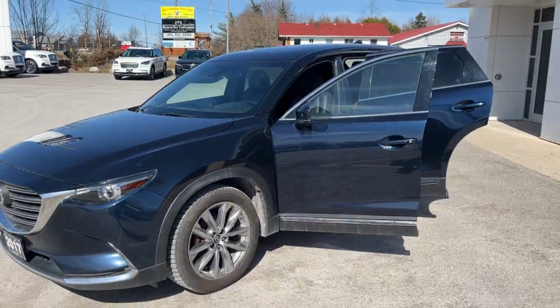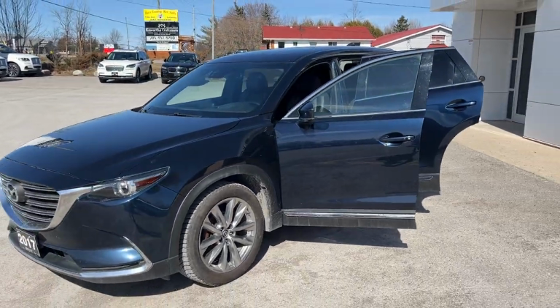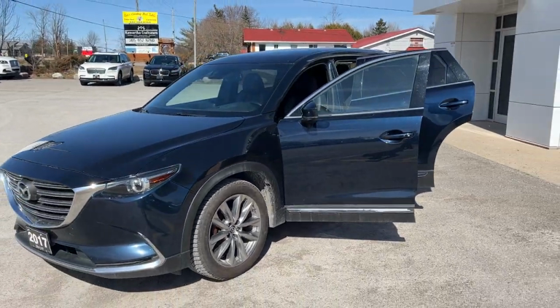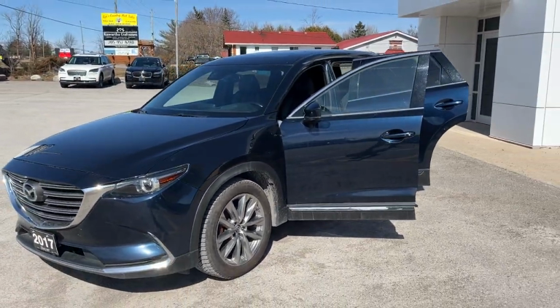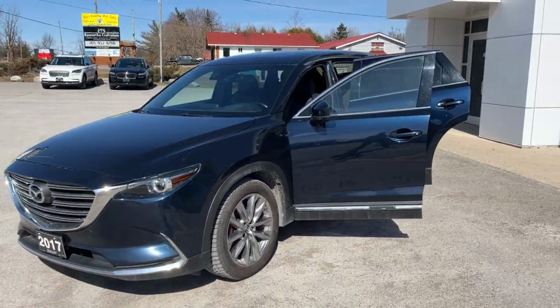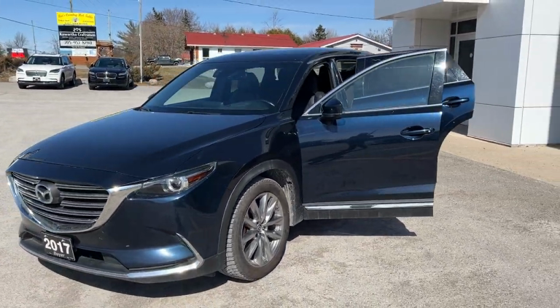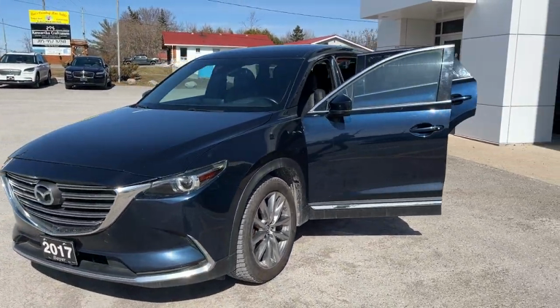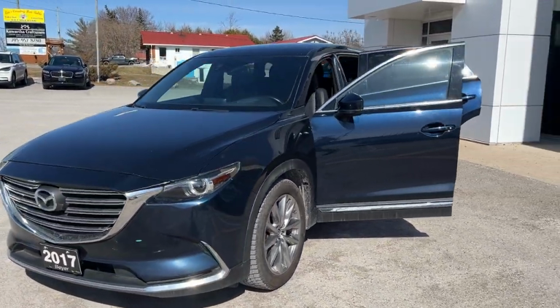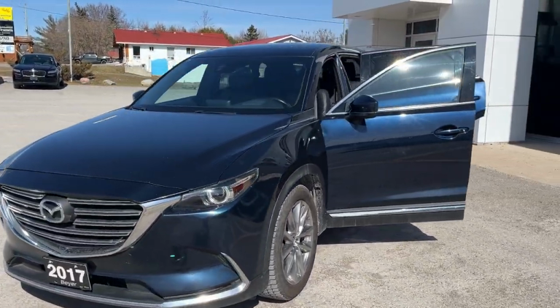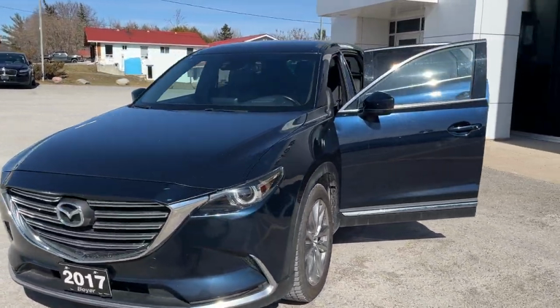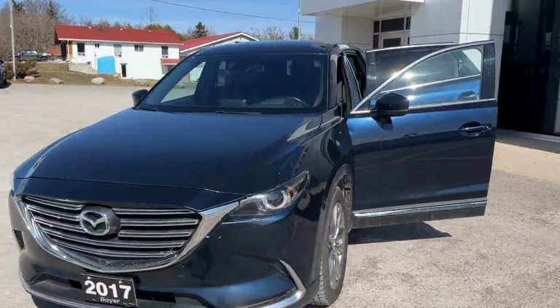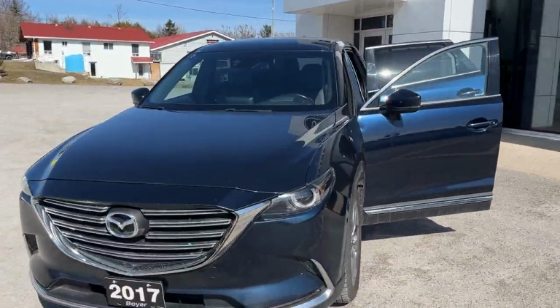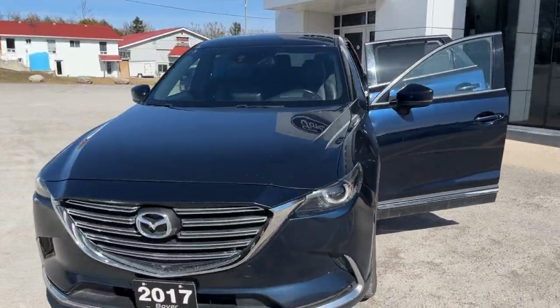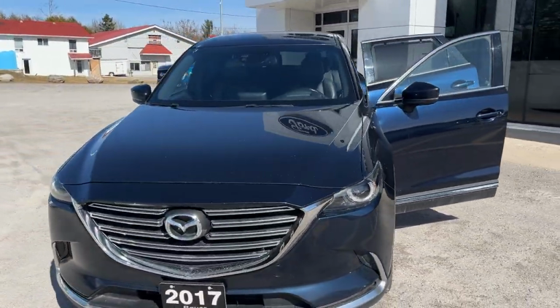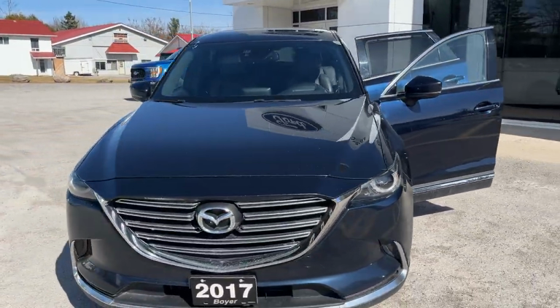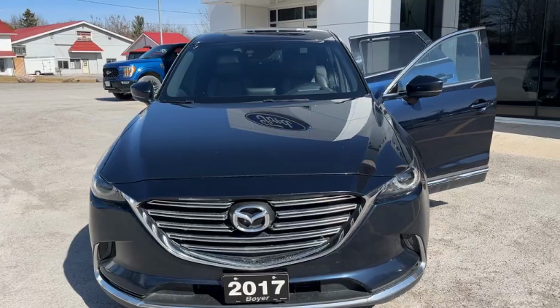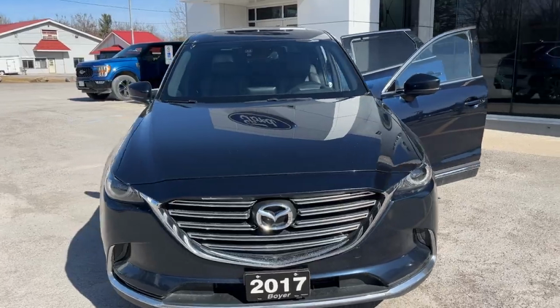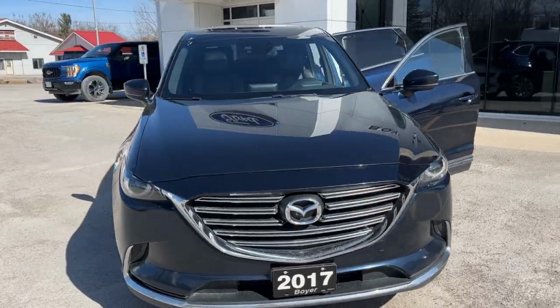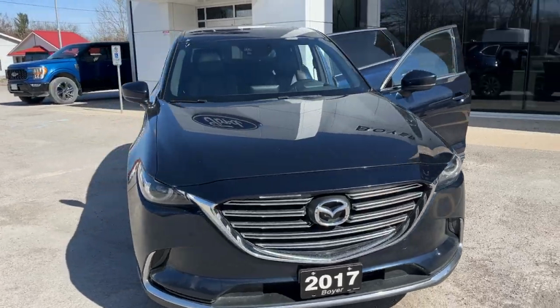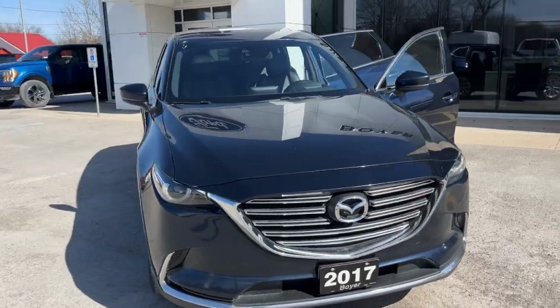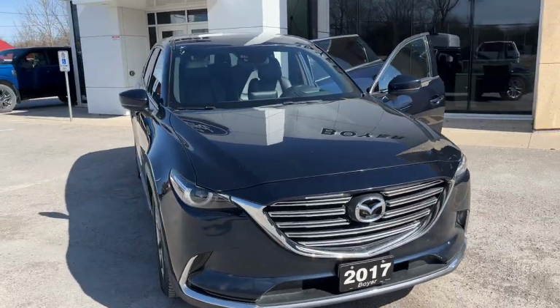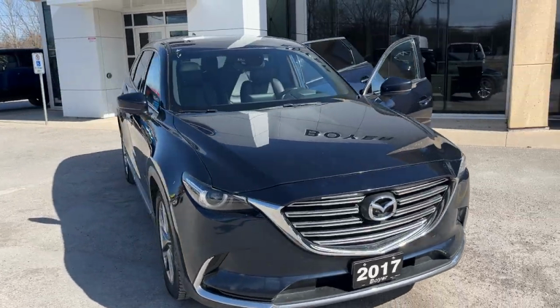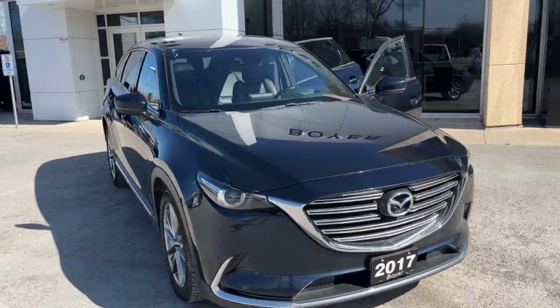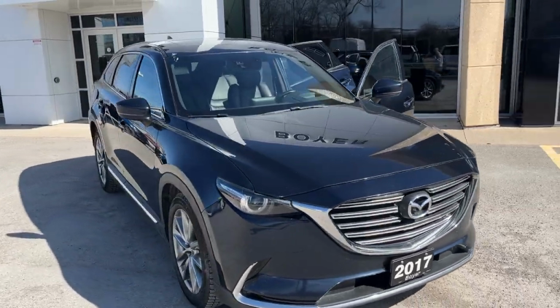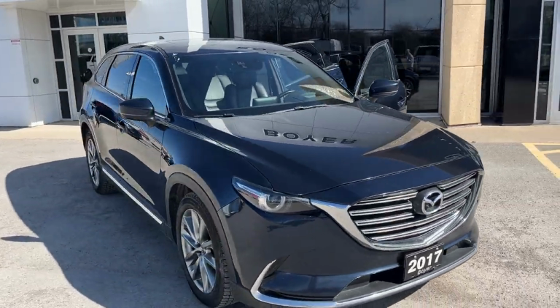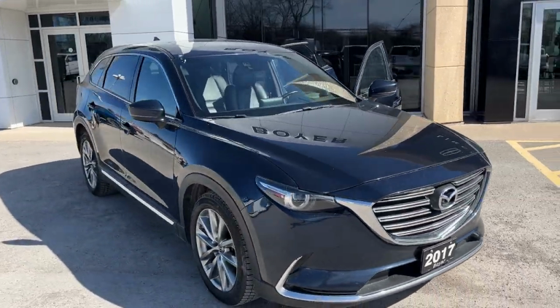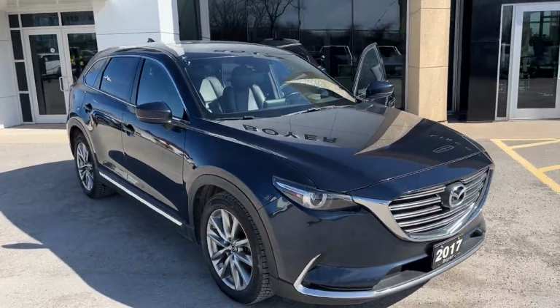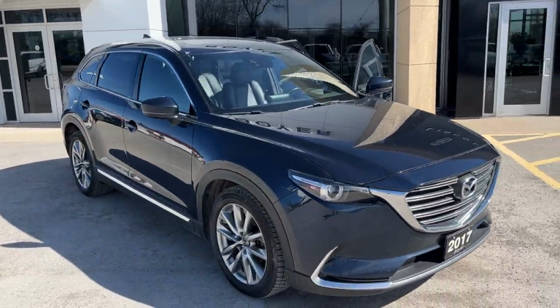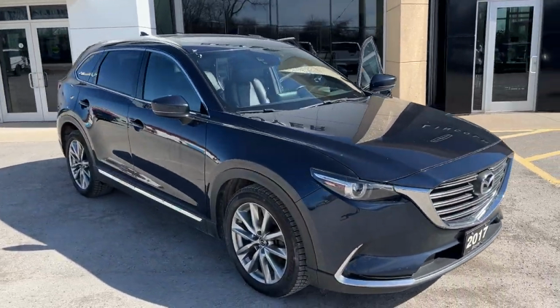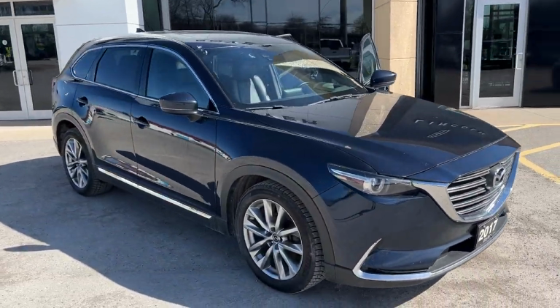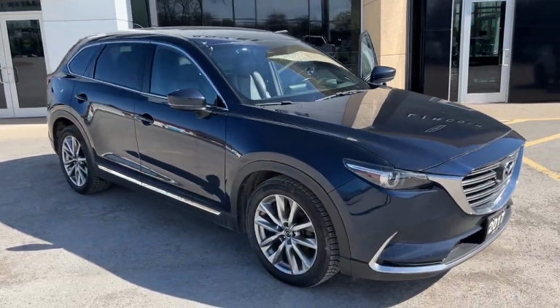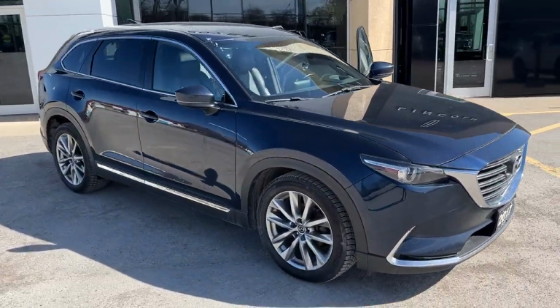2017 Mazda CX-9 in blue paint. This was a trade-in here at the dealership. This vehicle only had one owner and no accidents on it.